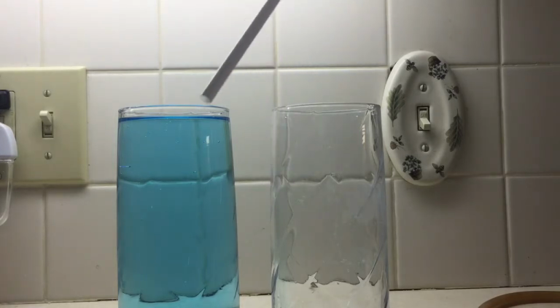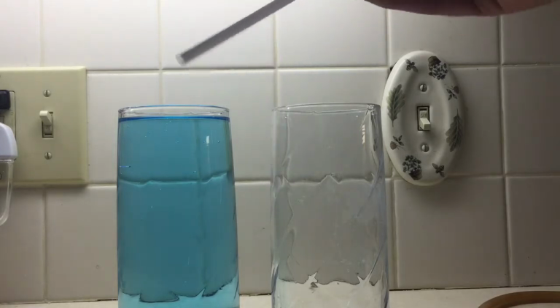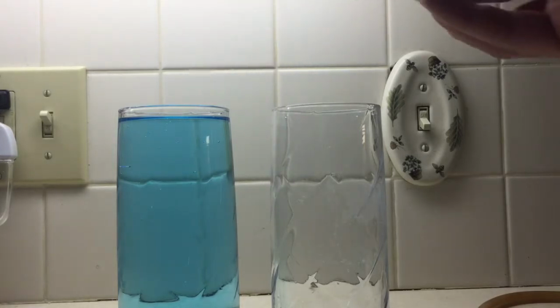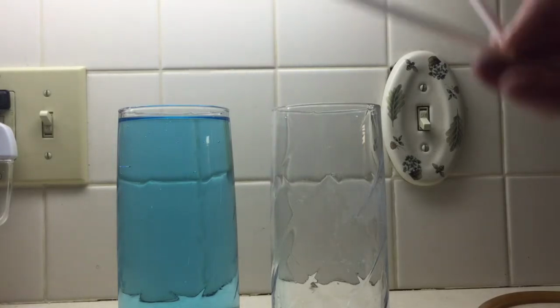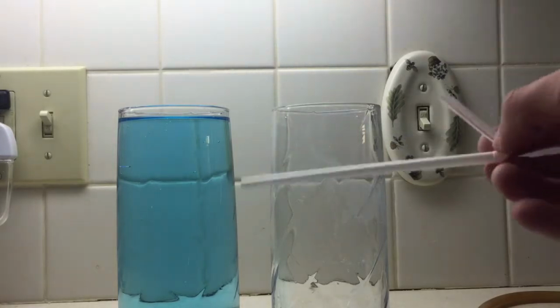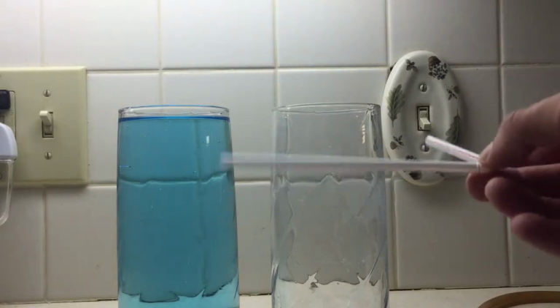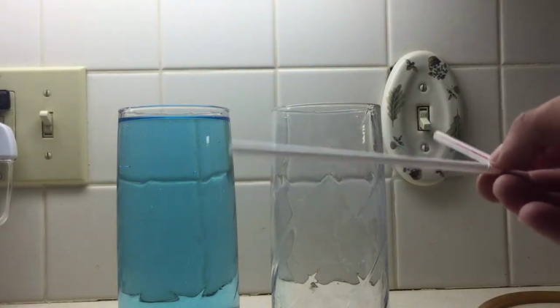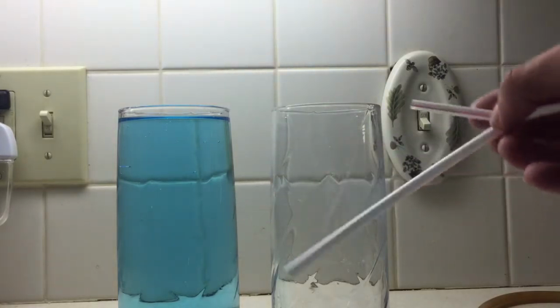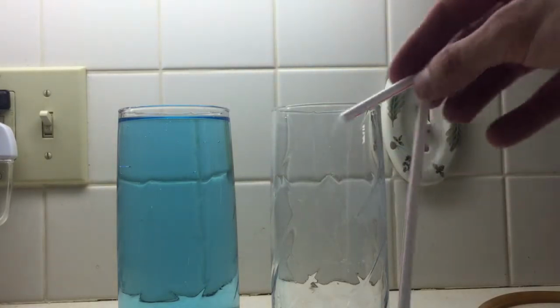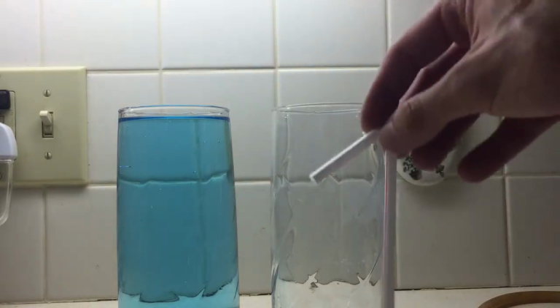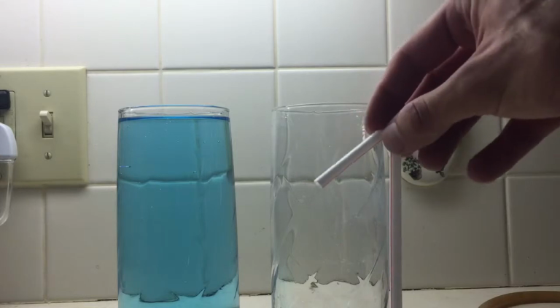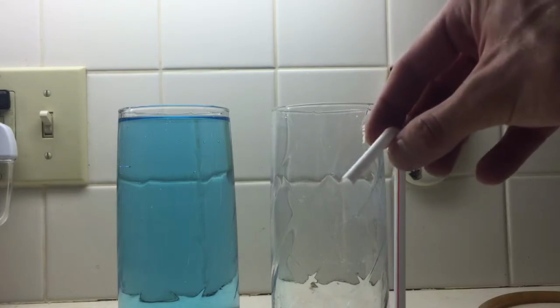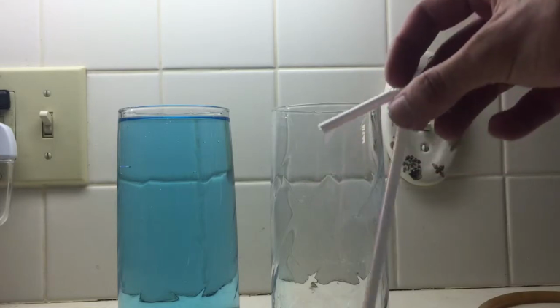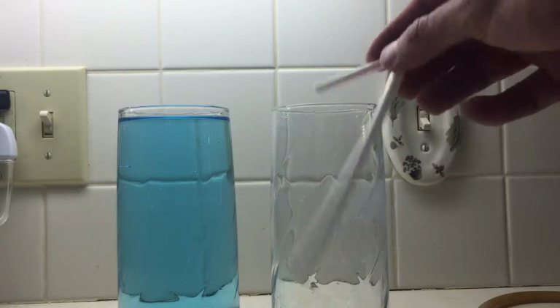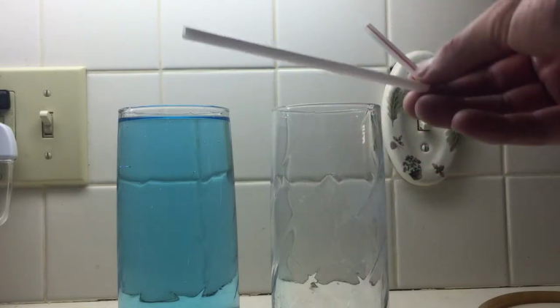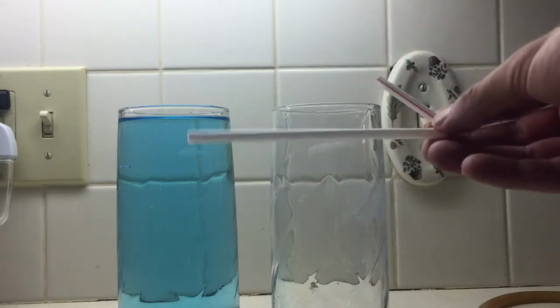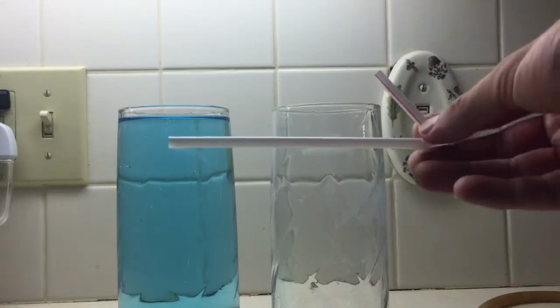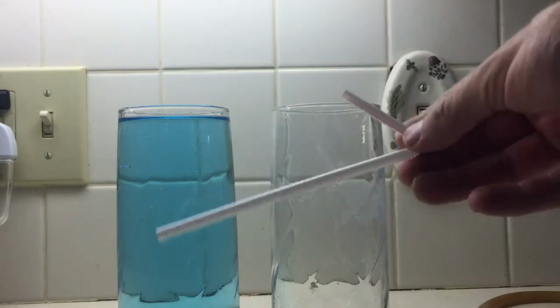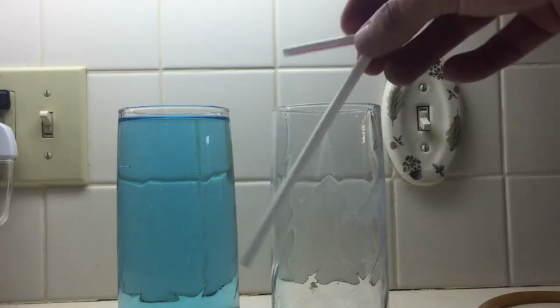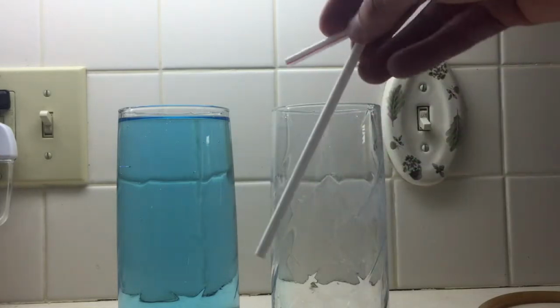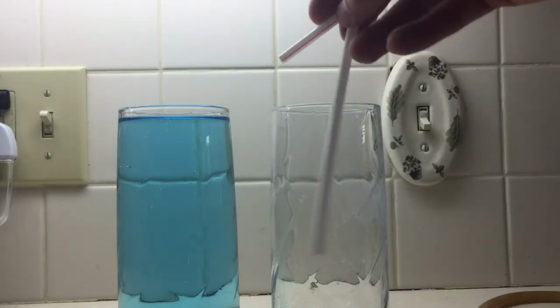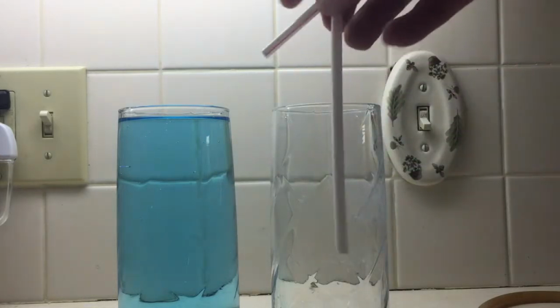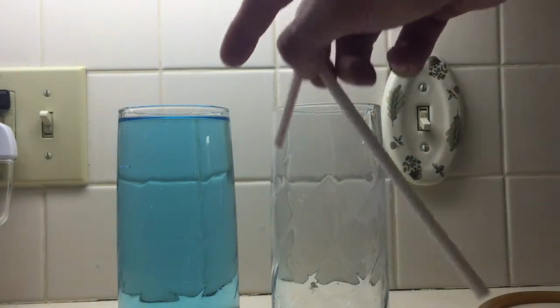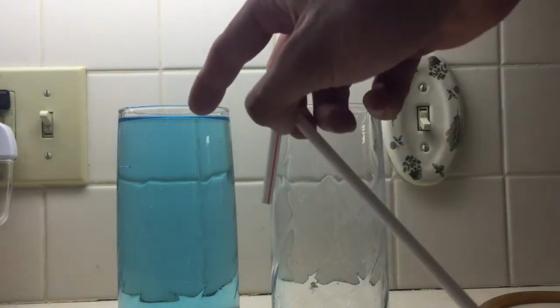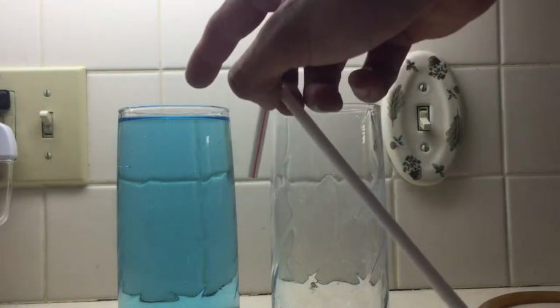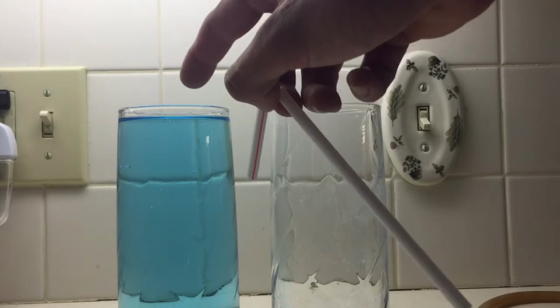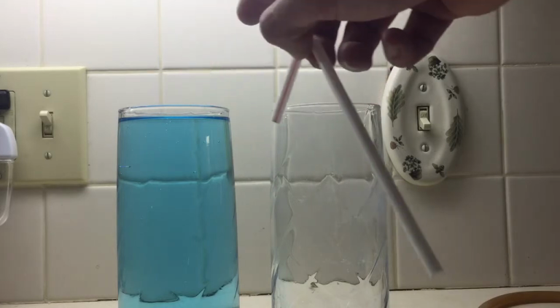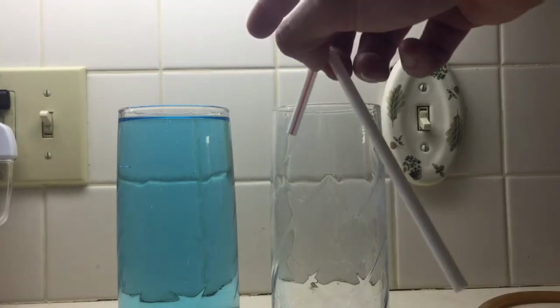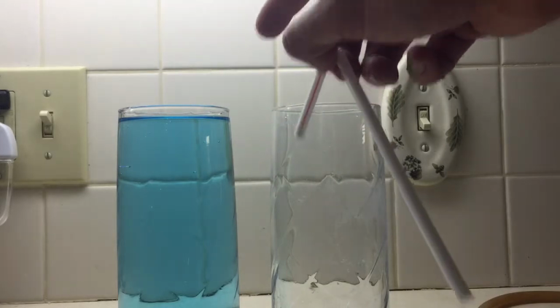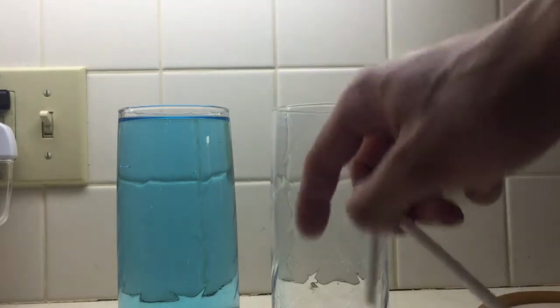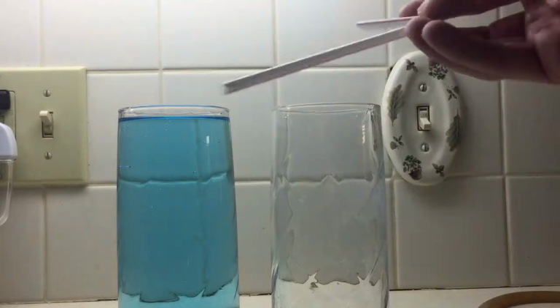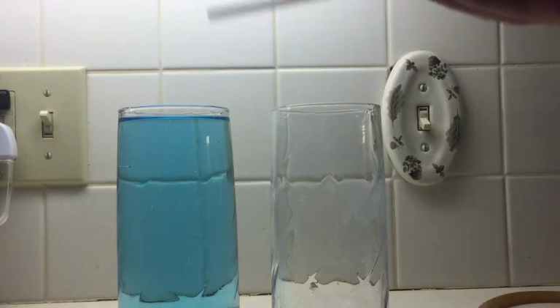What you need is basically any straw or tube that won't let any air bubbles in and is long enough to pull liquid out of a container and then below it.